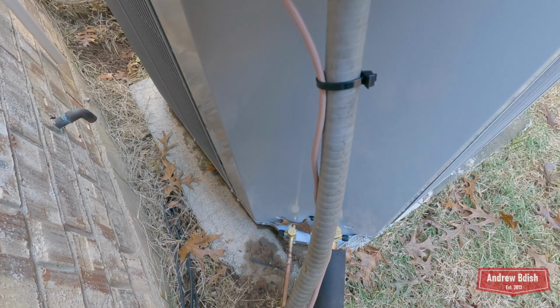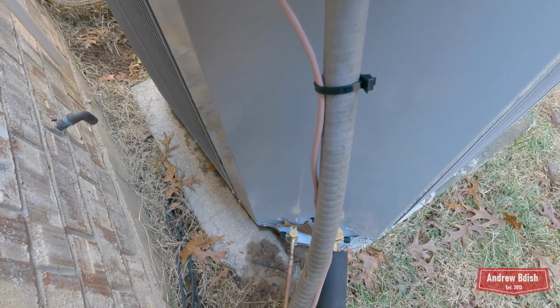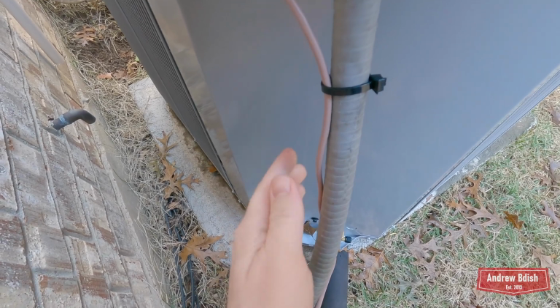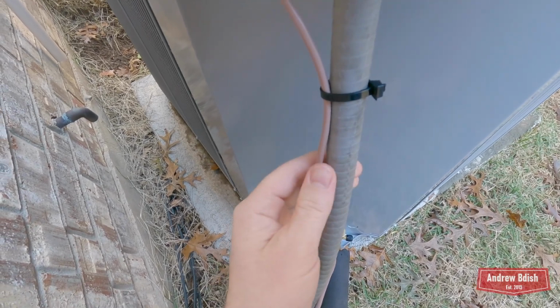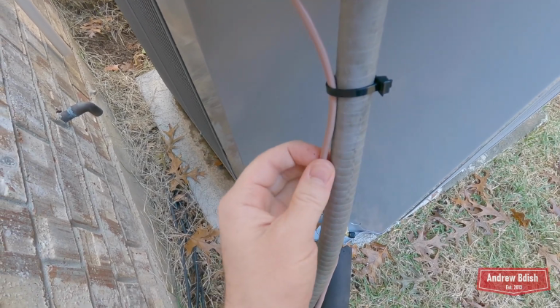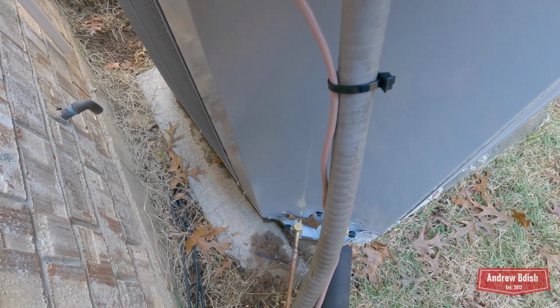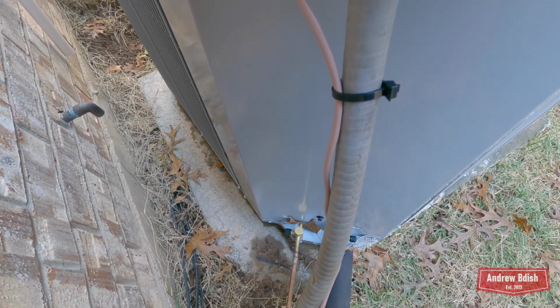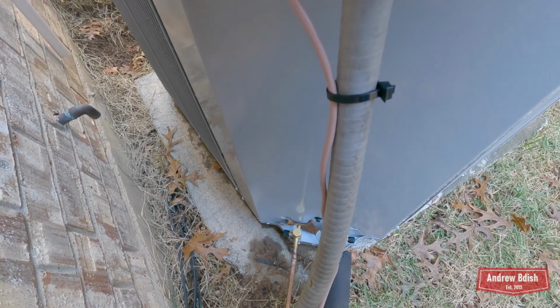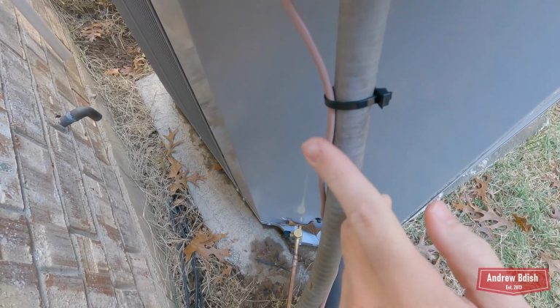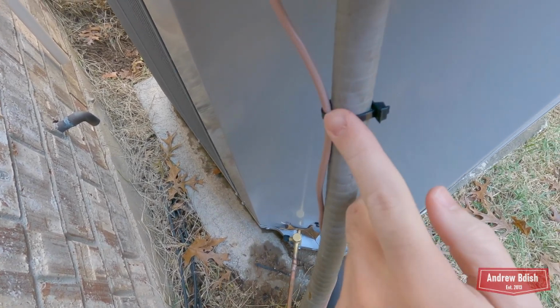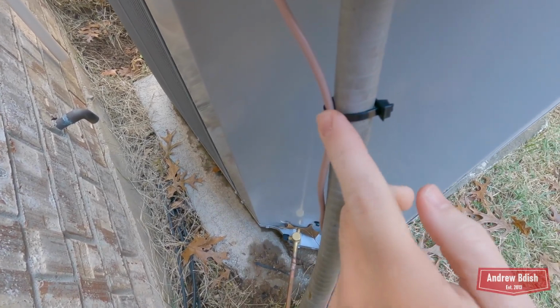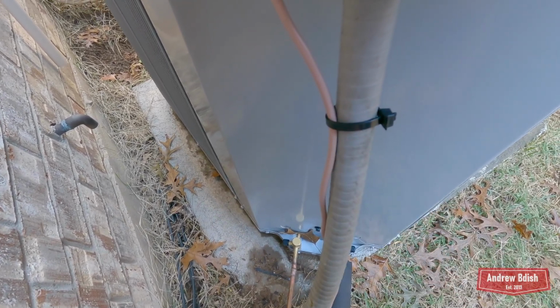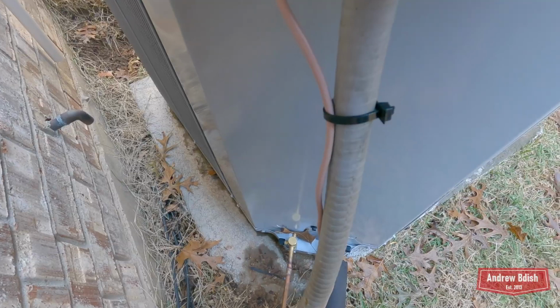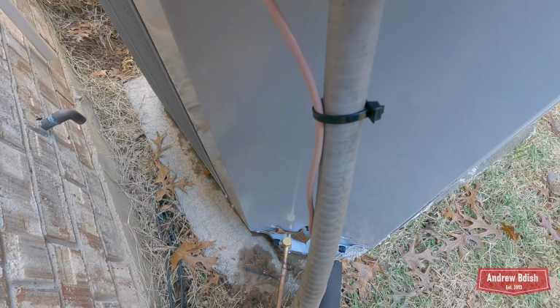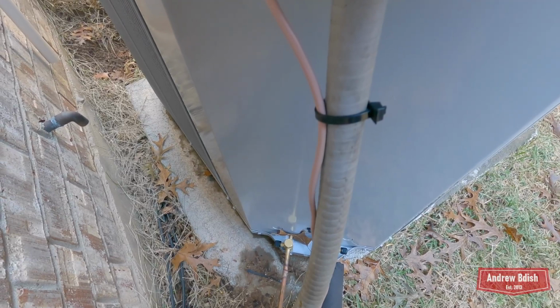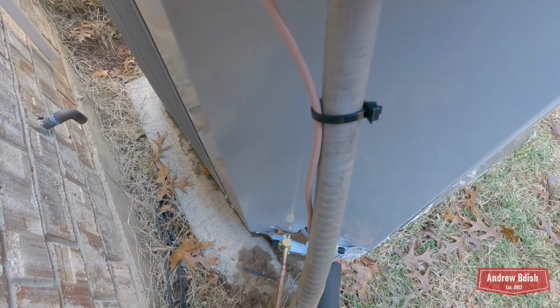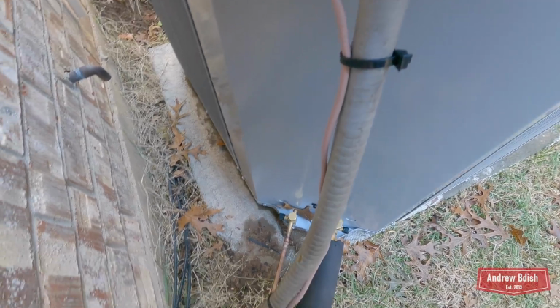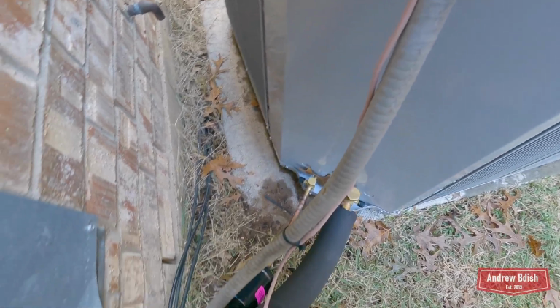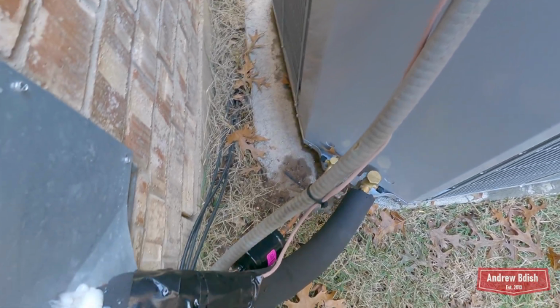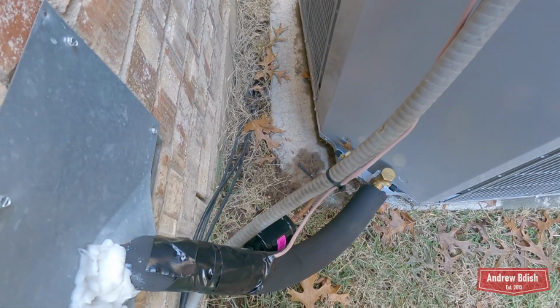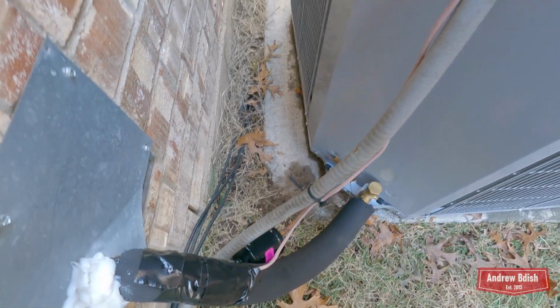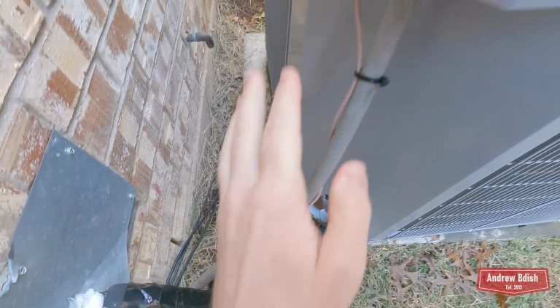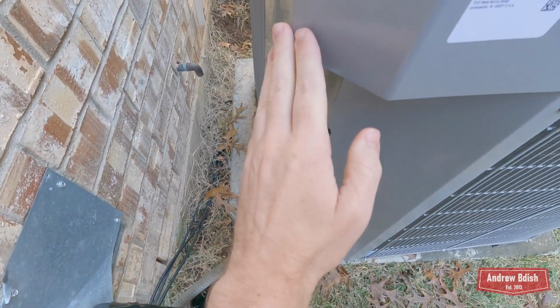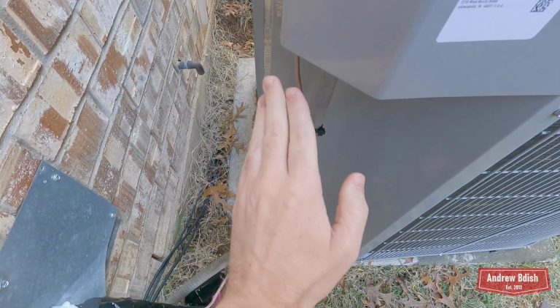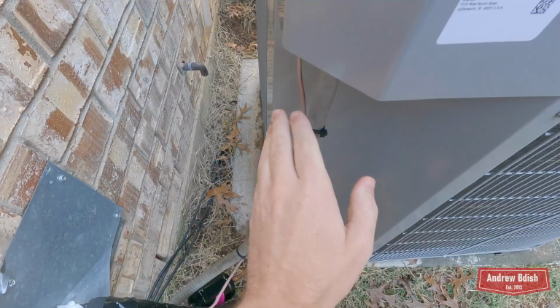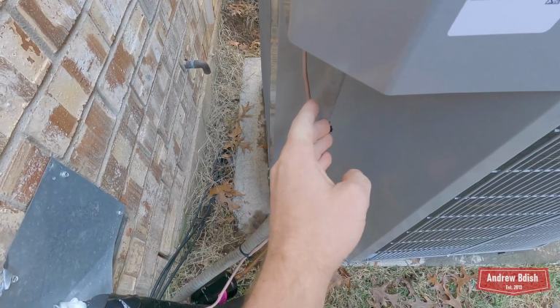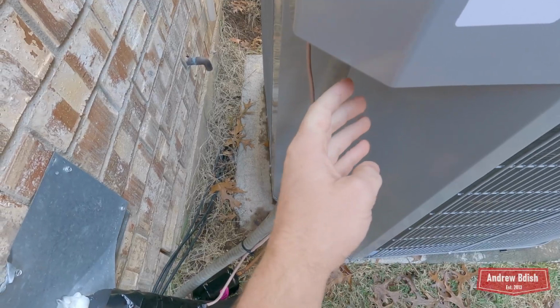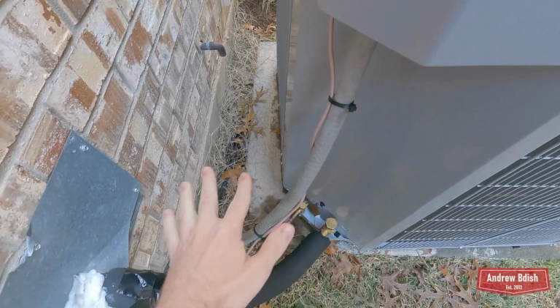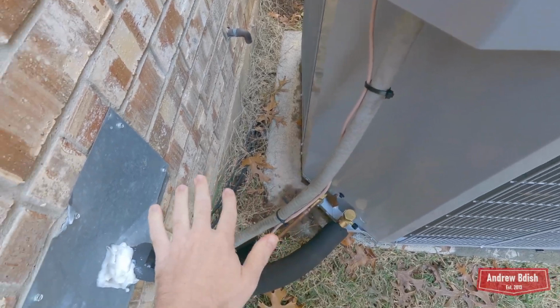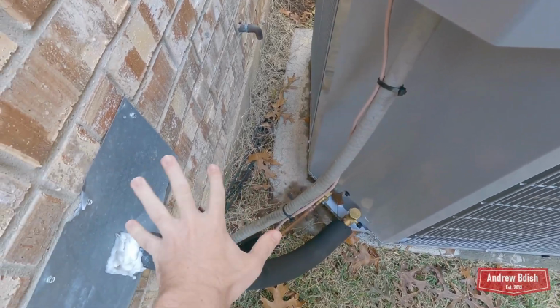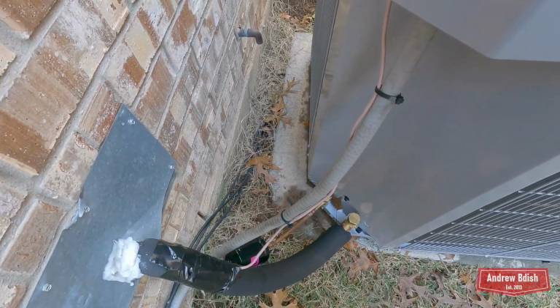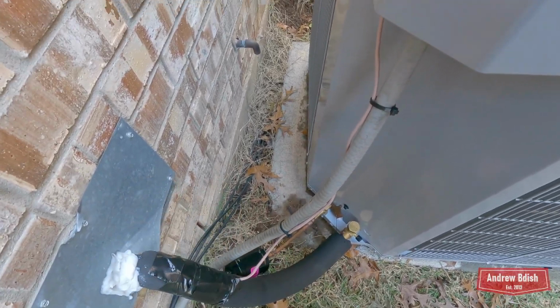You can see there's one exposed wire here, but I like that it's actually strapped — it's not just dangling. If you remember on the Trane, there were a bunch of wires just dangling right here.